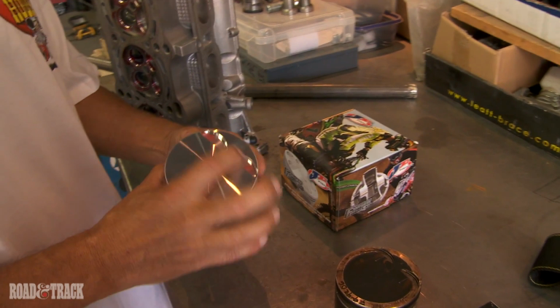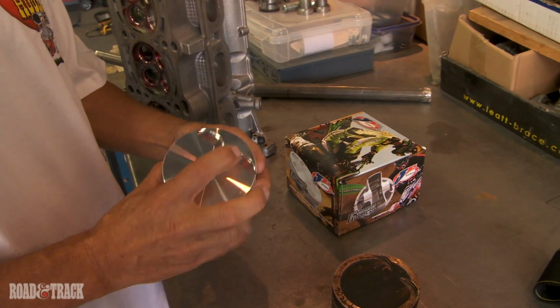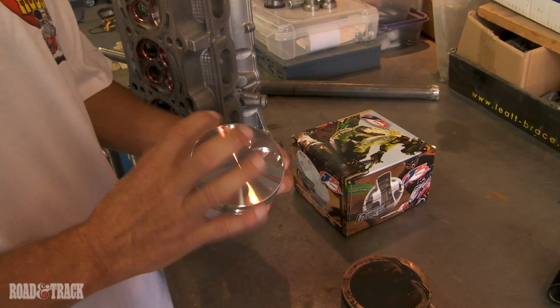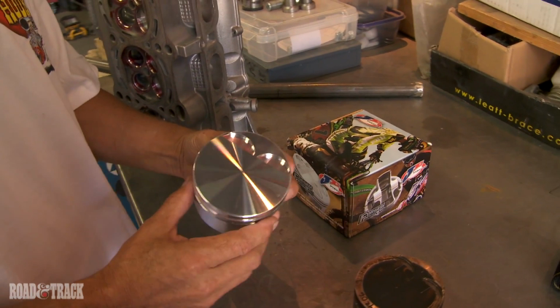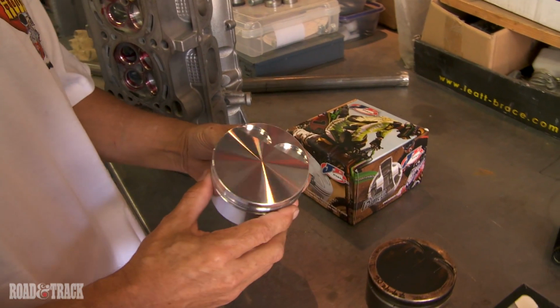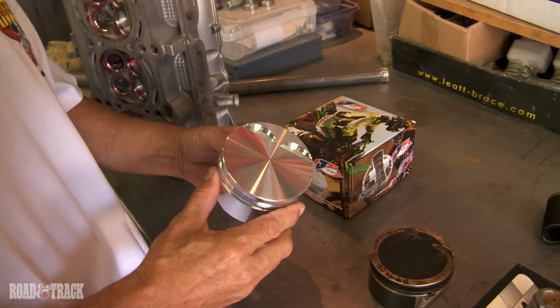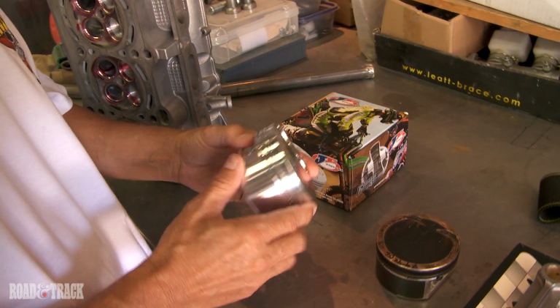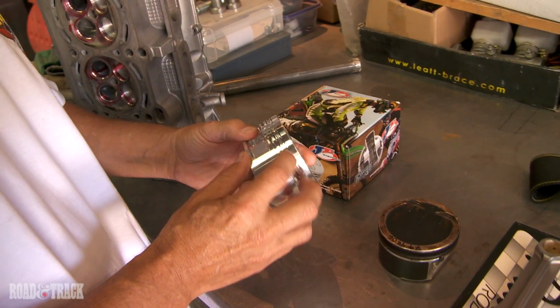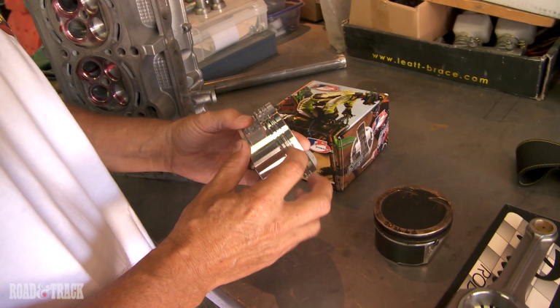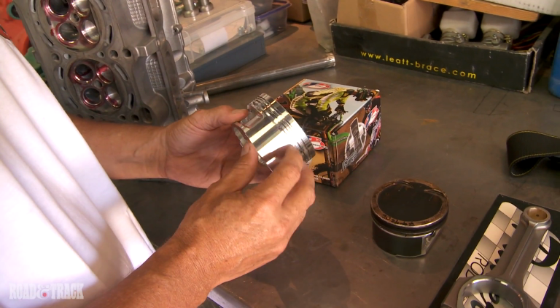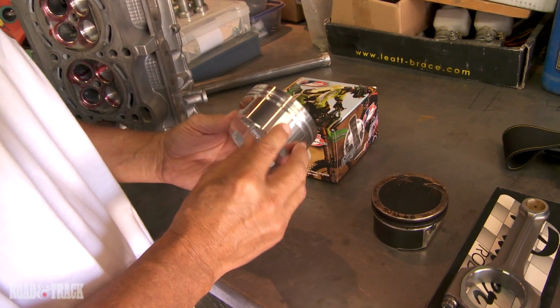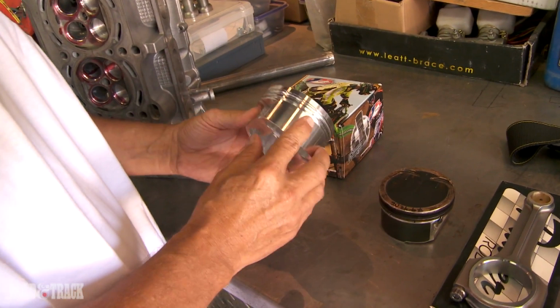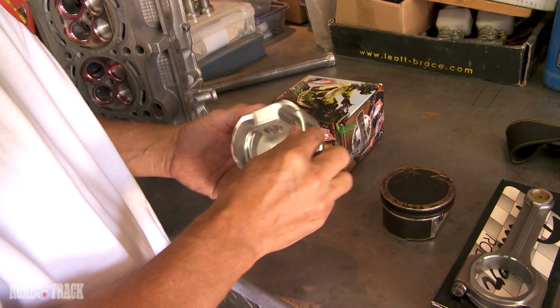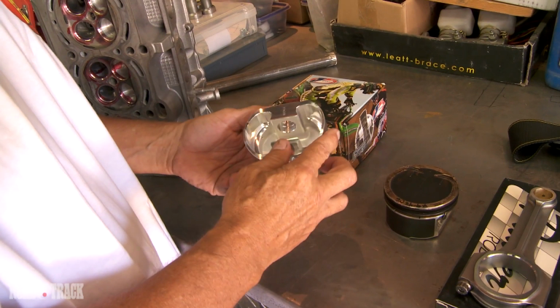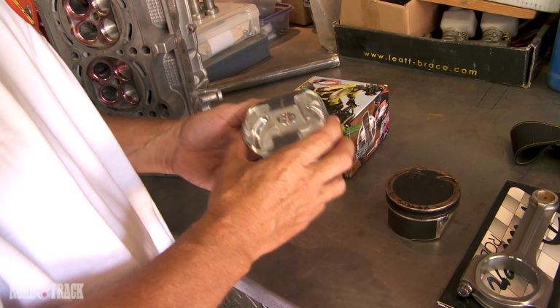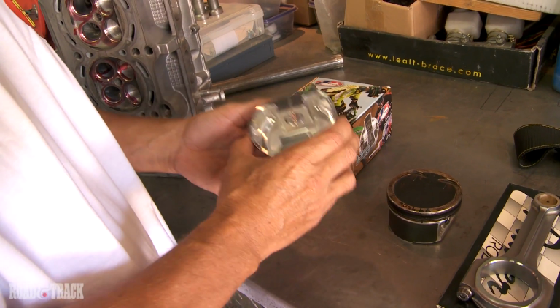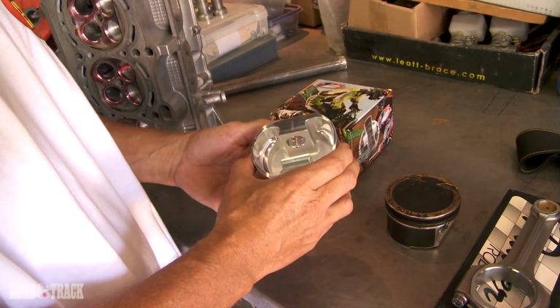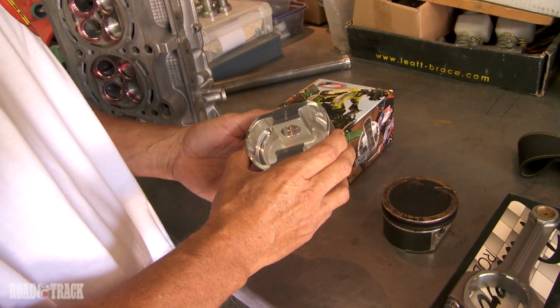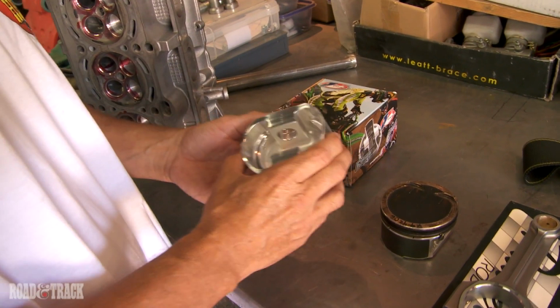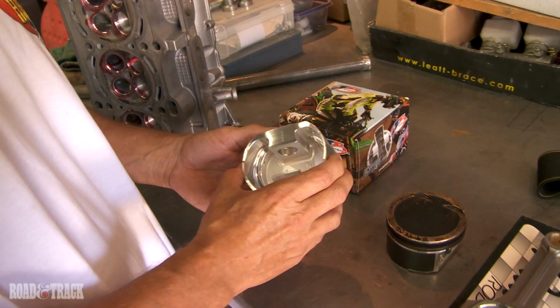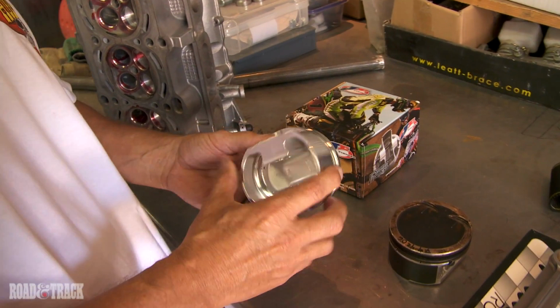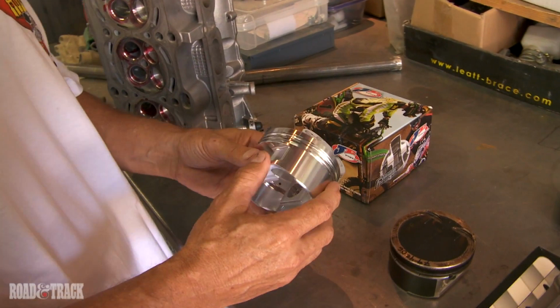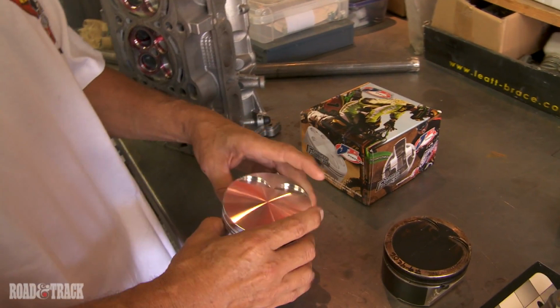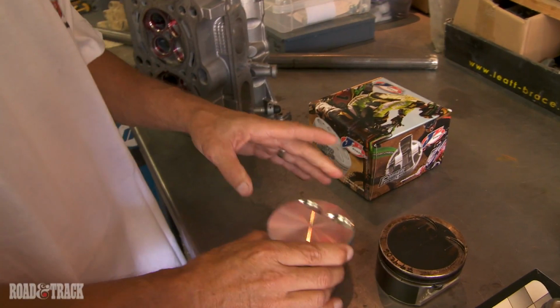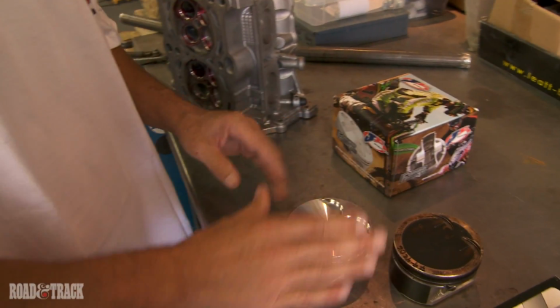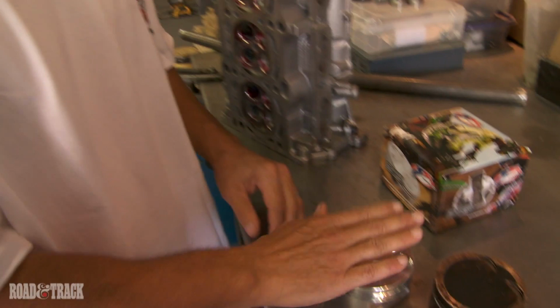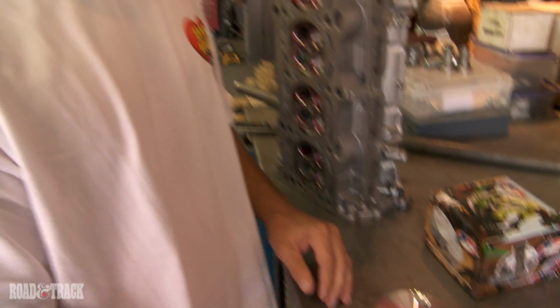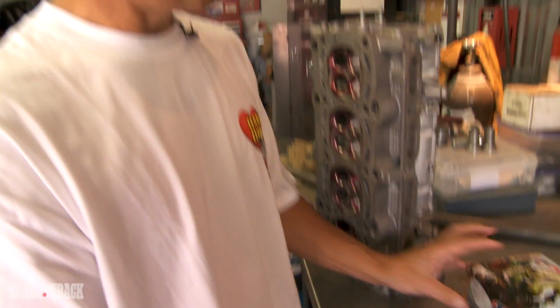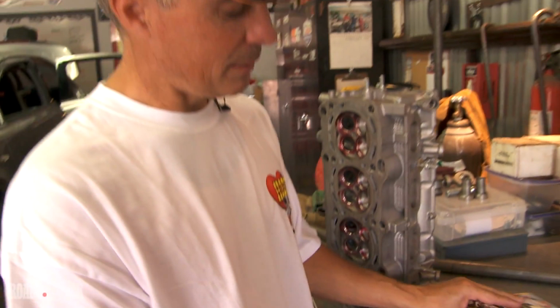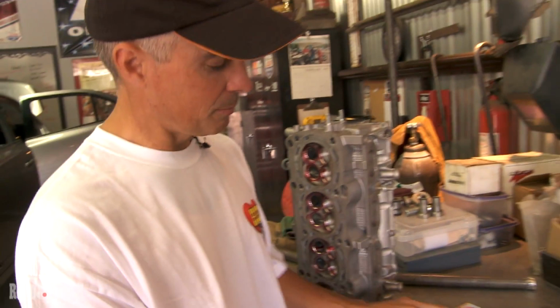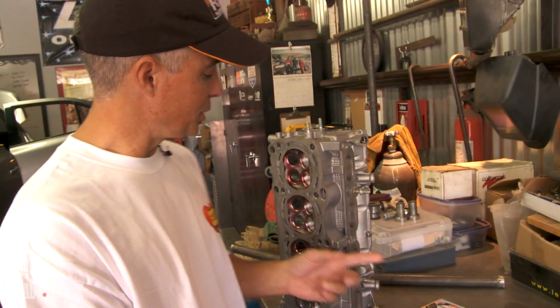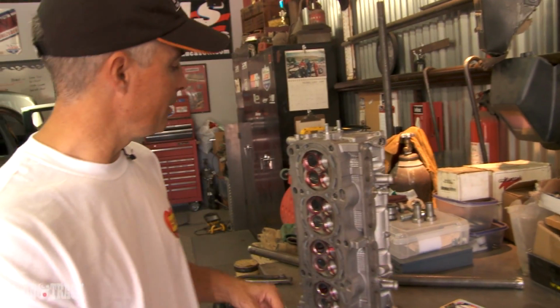We used the same valve reliefs because we're running a little bit more camshaft, changed the ring package a little bit. The skirt design basically made the thing nearly bulletproof for our turbo motor, so we'll be able to run a lot of boost and not have any problems. That came from the guys at JE.